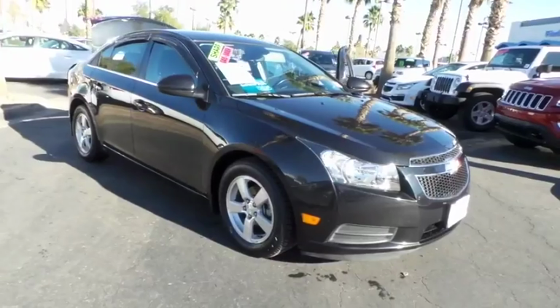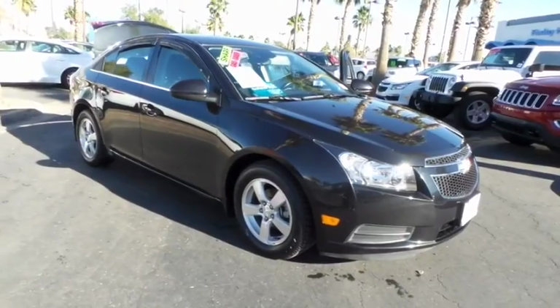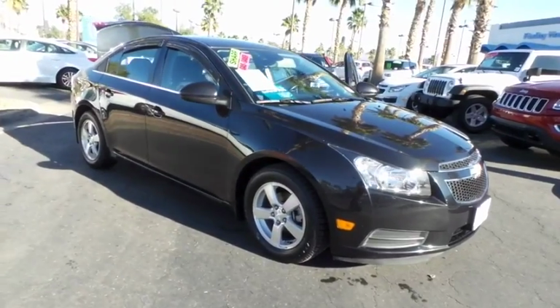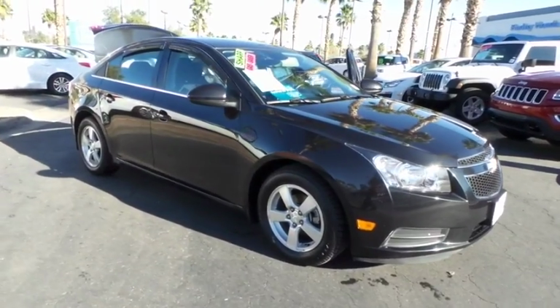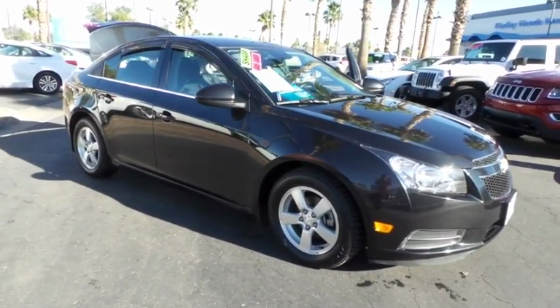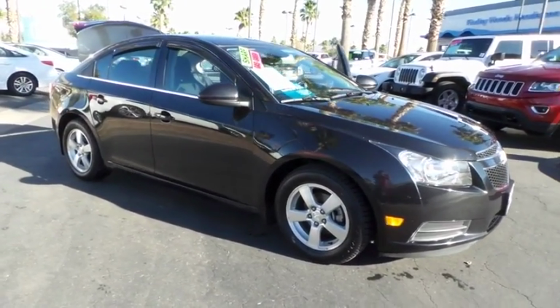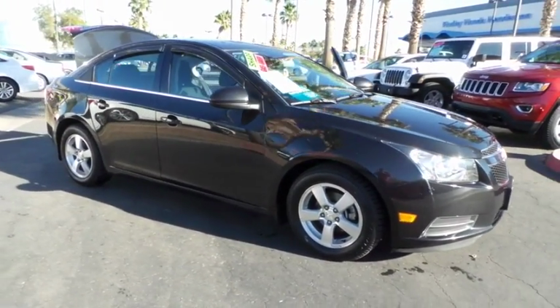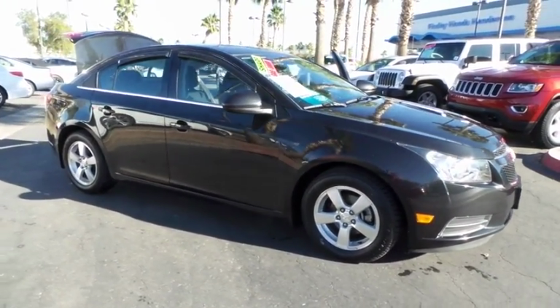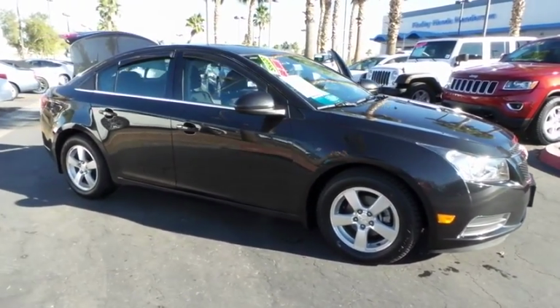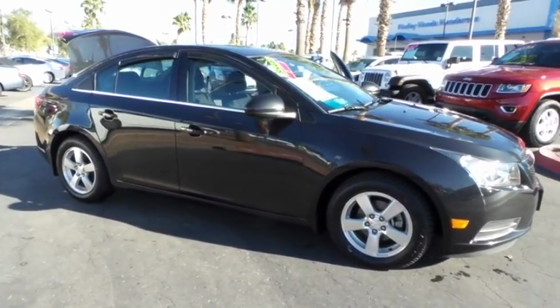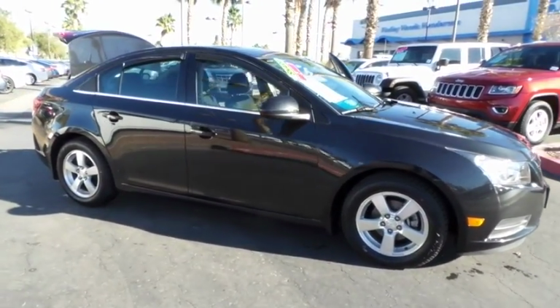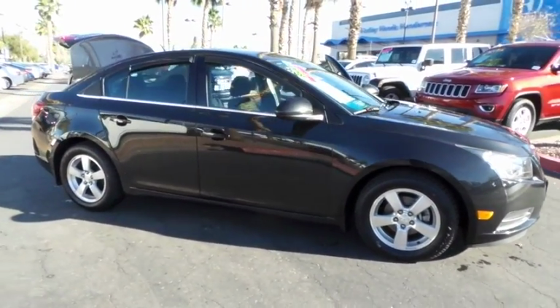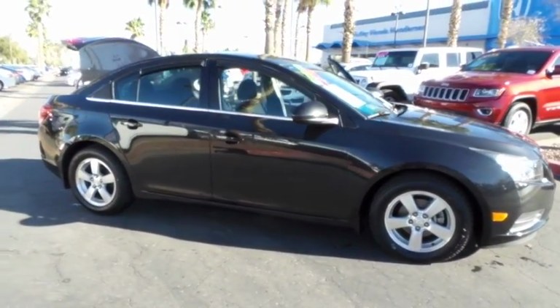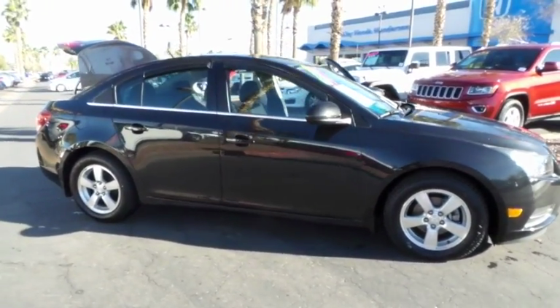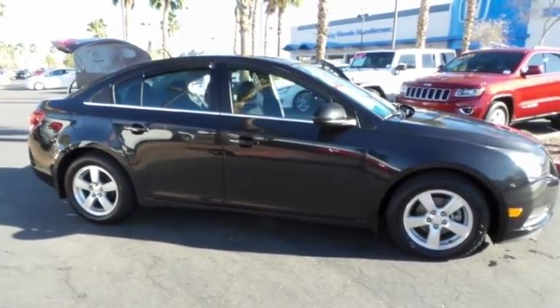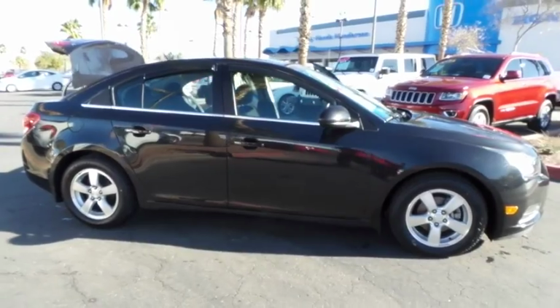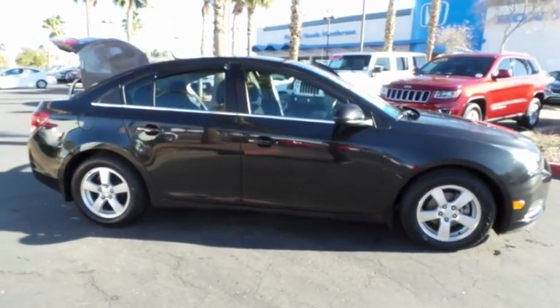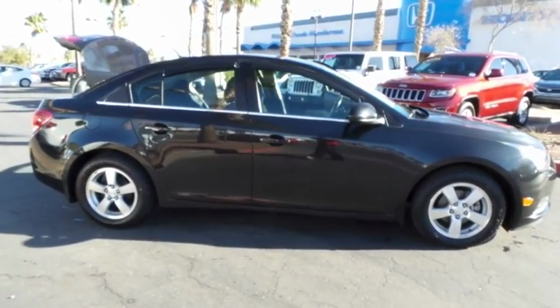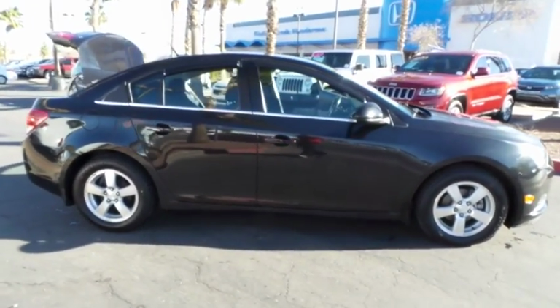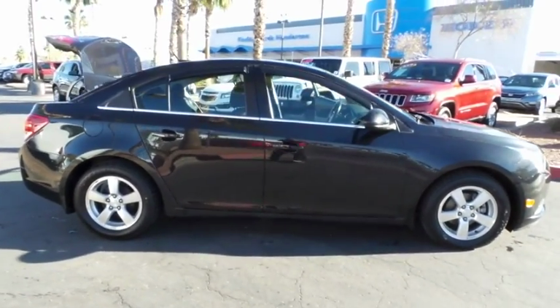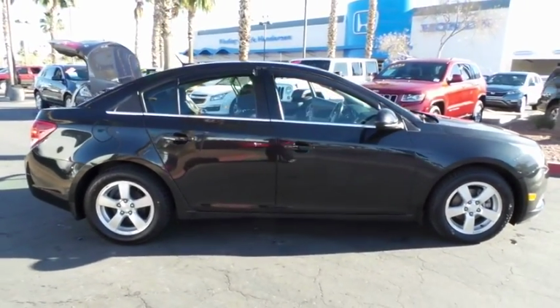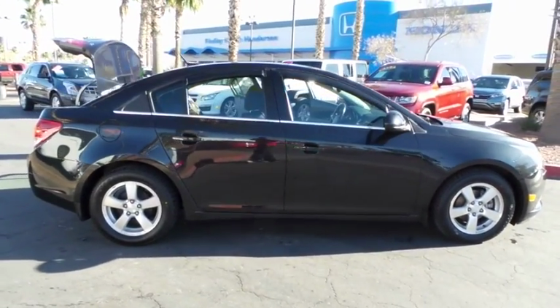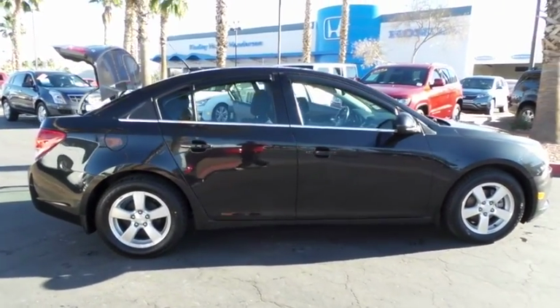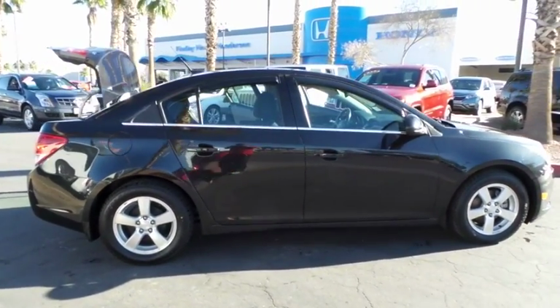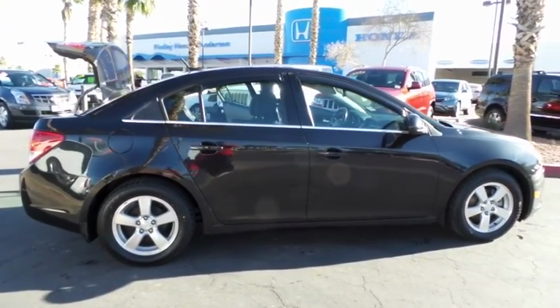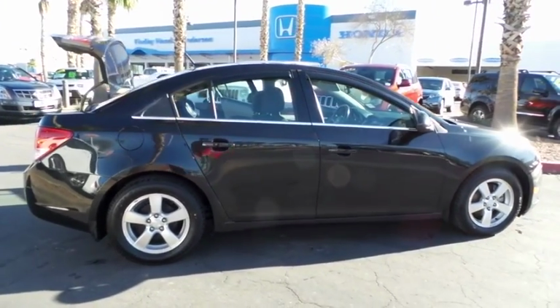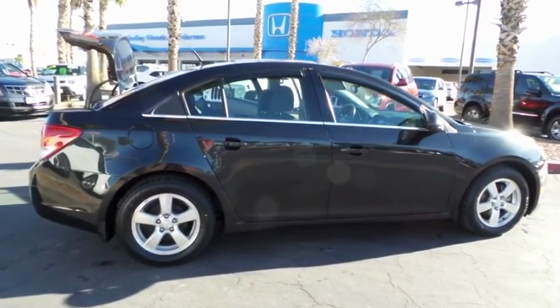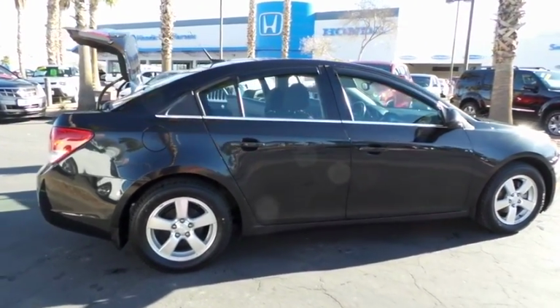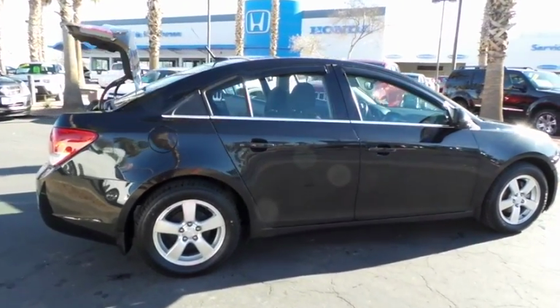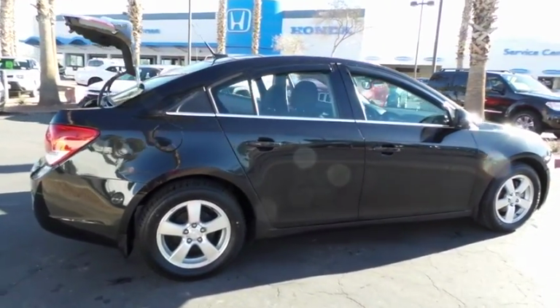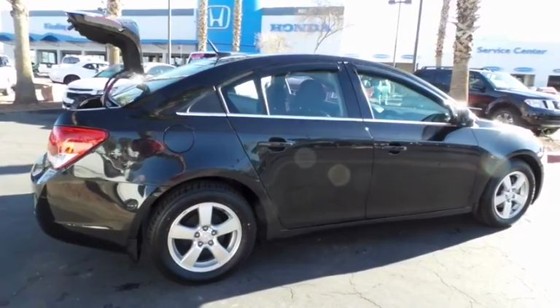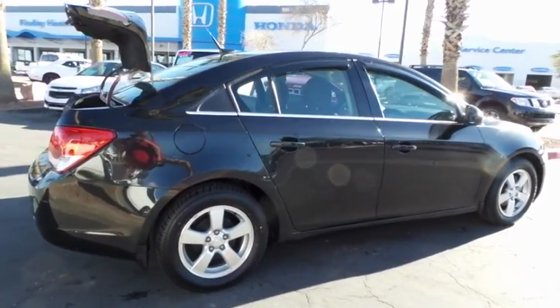The 2013 Chevrolet Cruze. The Cruze Blueprint calls for more than you'd expect. This vehicle has less than 65,000 miles. Here are some of this vehicle's great options.